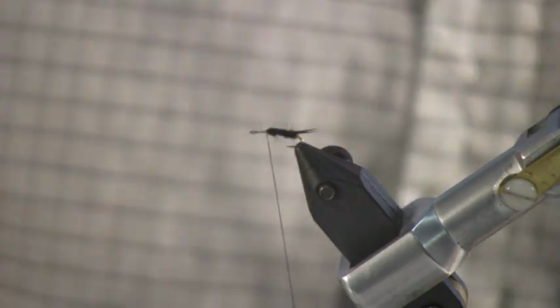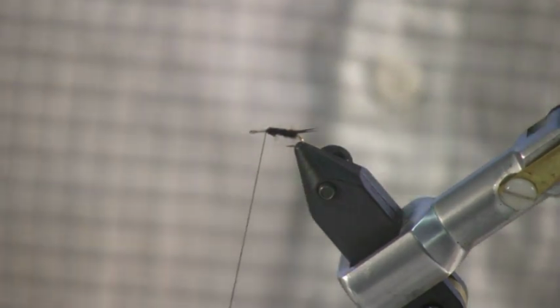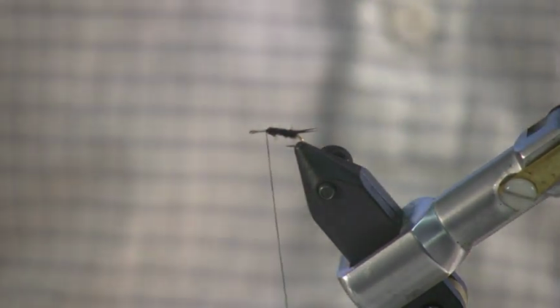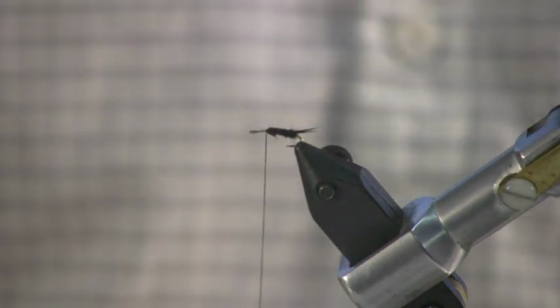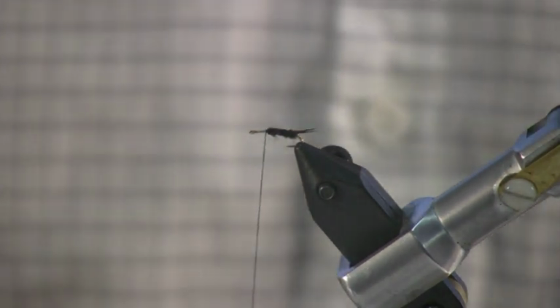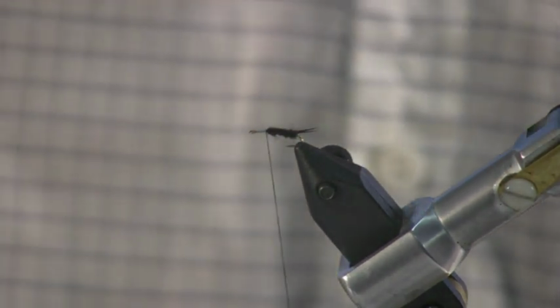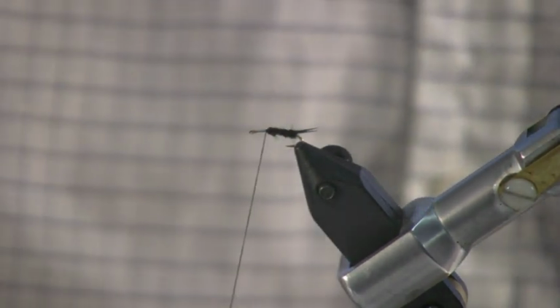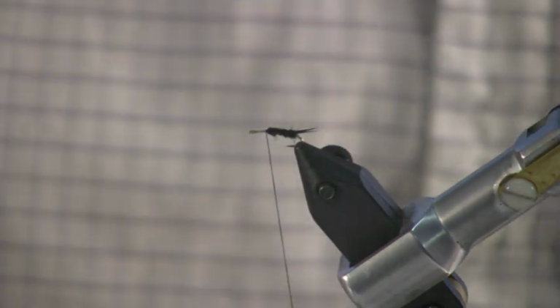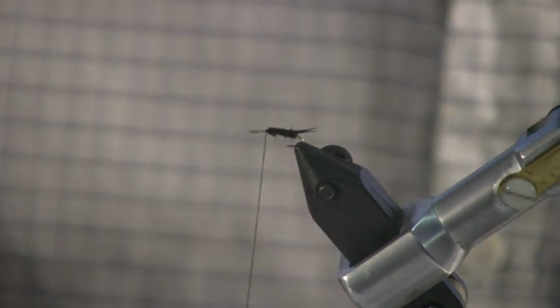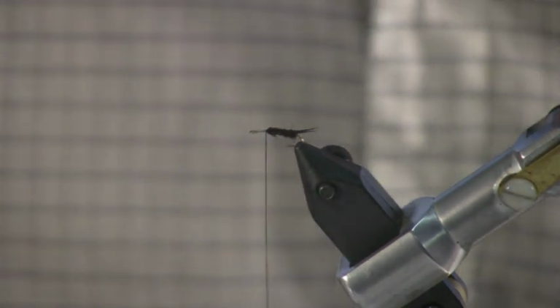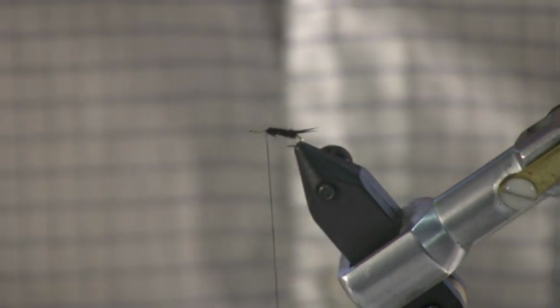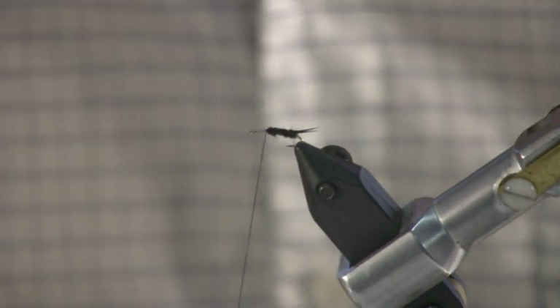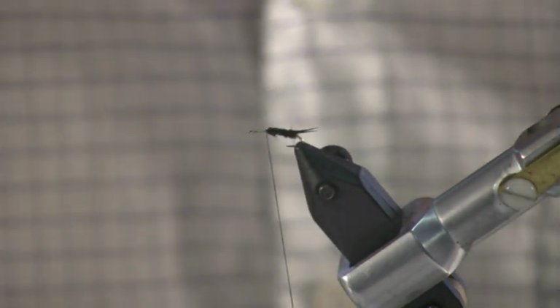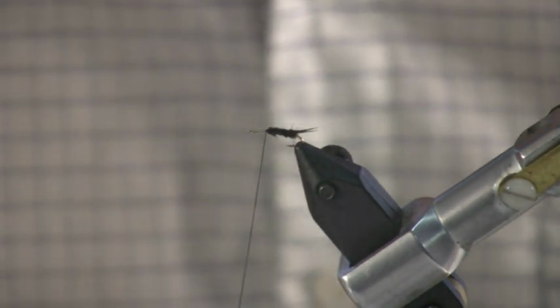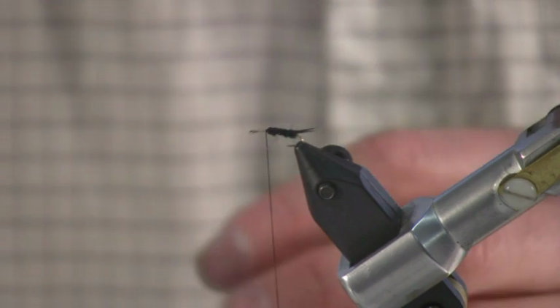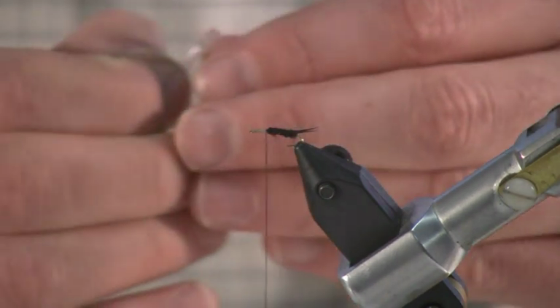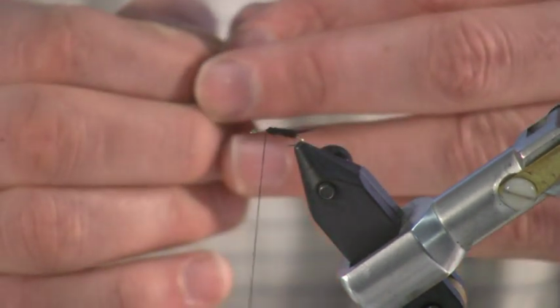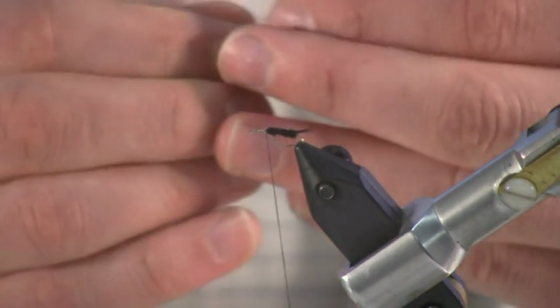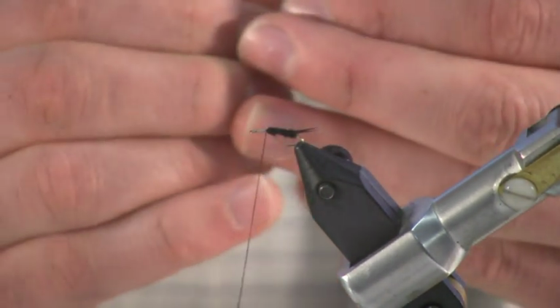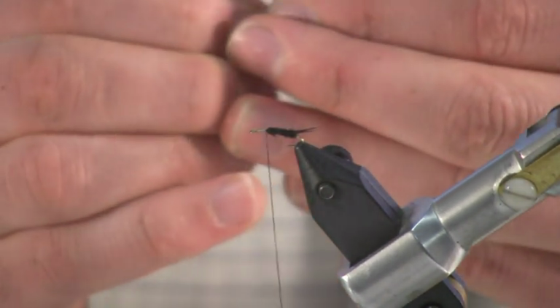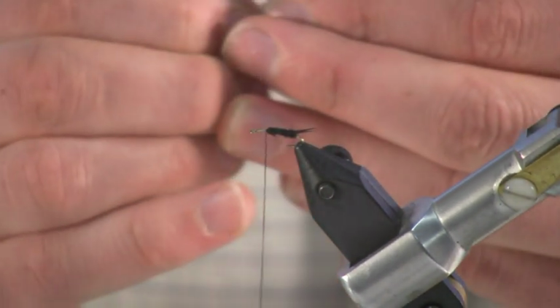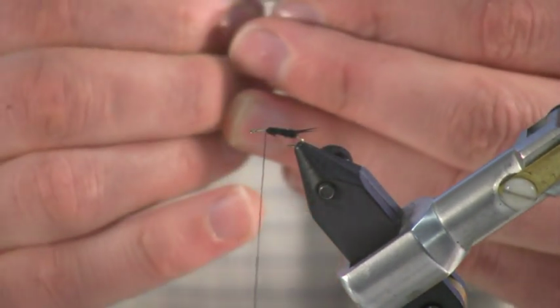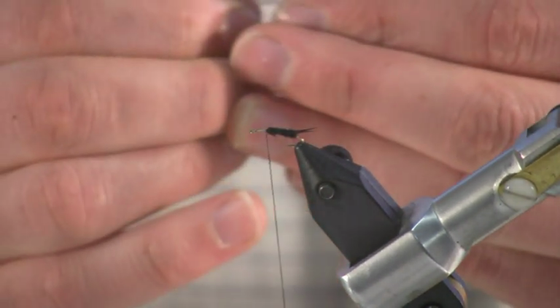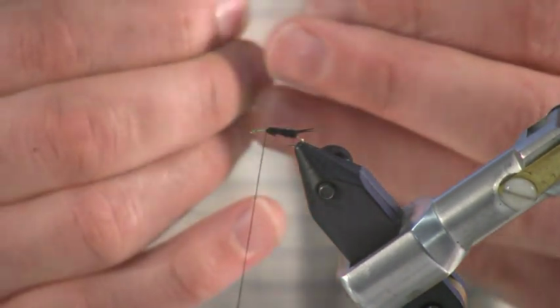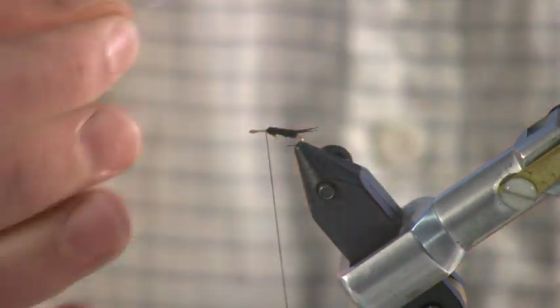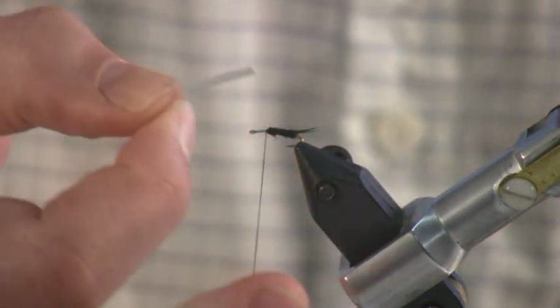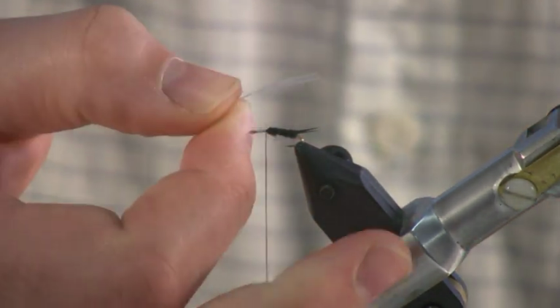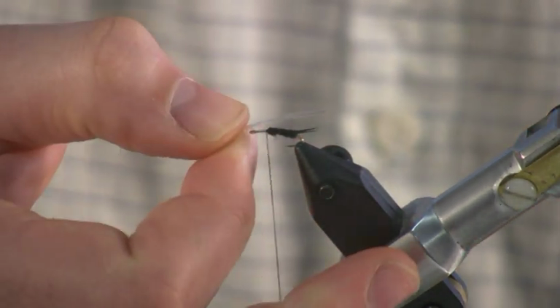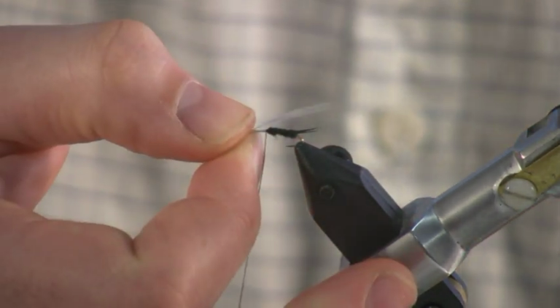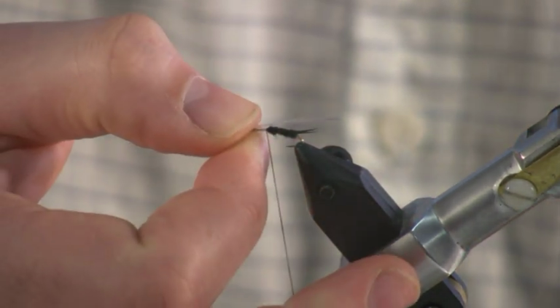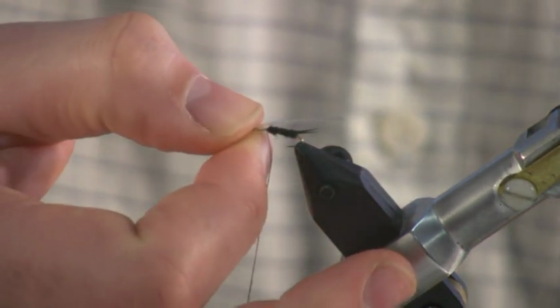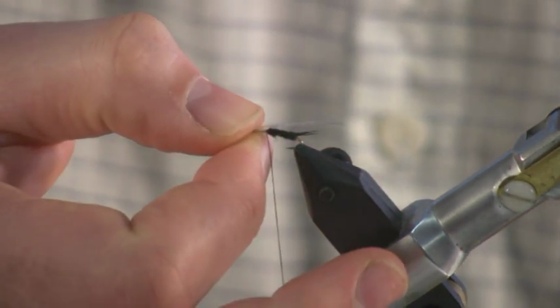I'm going to stop about three quarters of the way up the shank and tie in just a little sliver of Swiss straw, and that's going to be the wing.